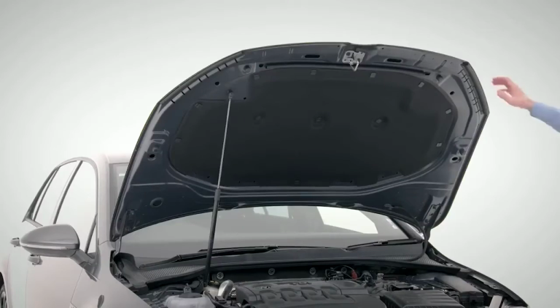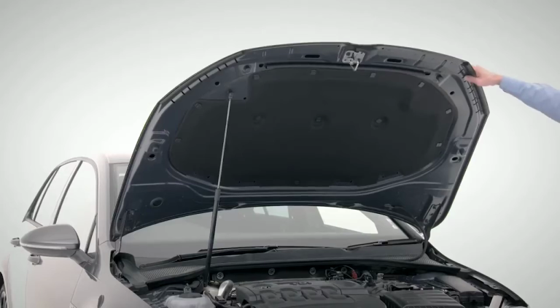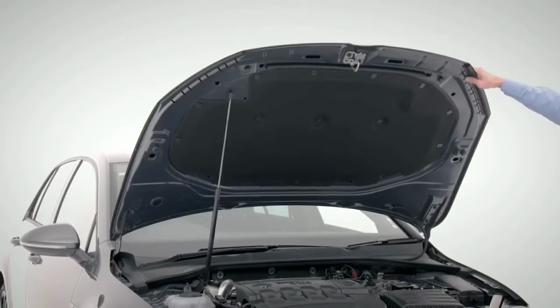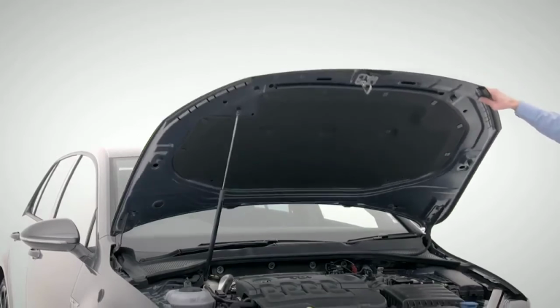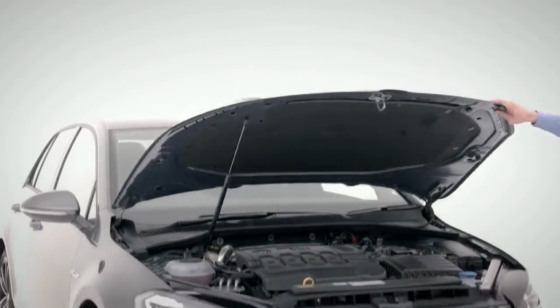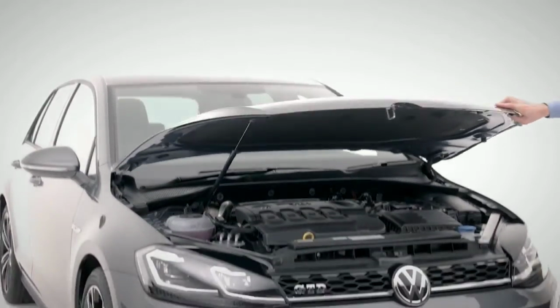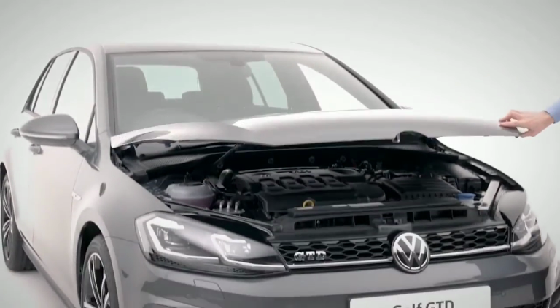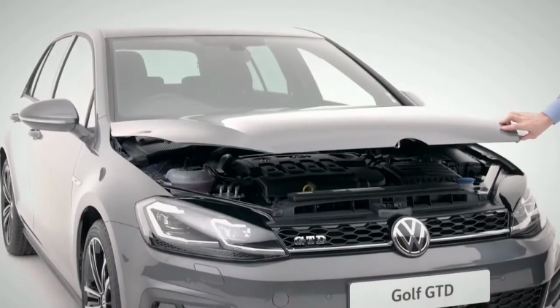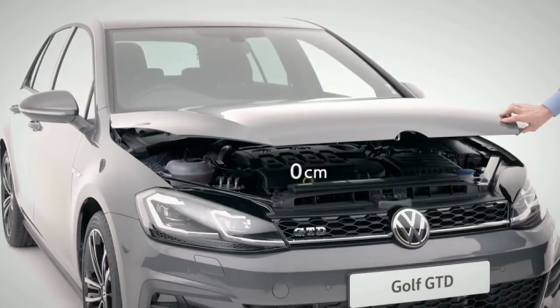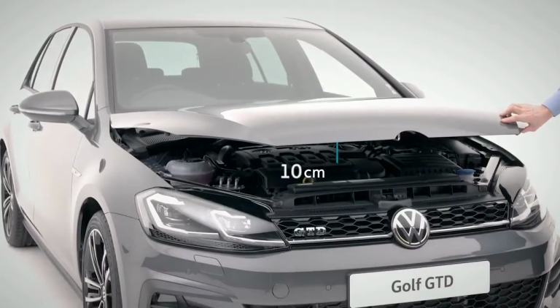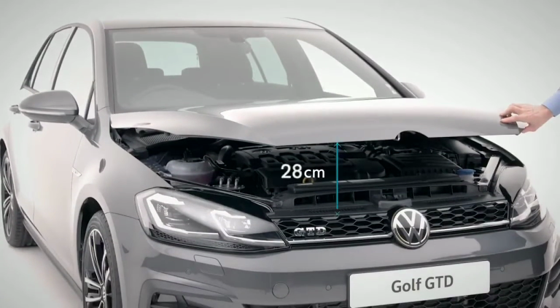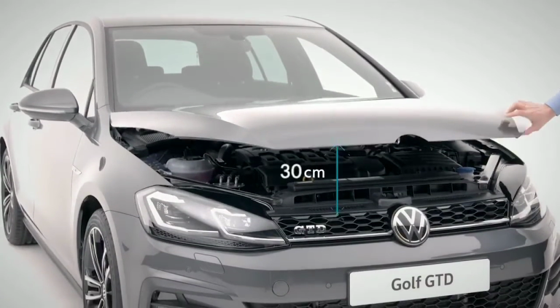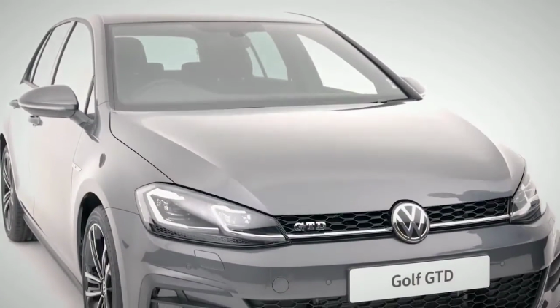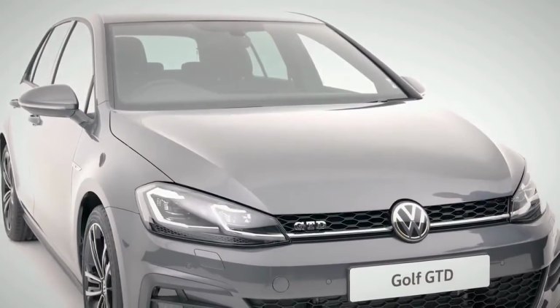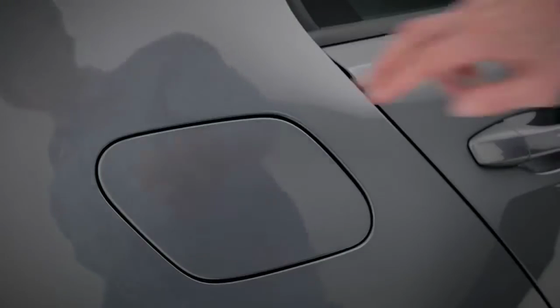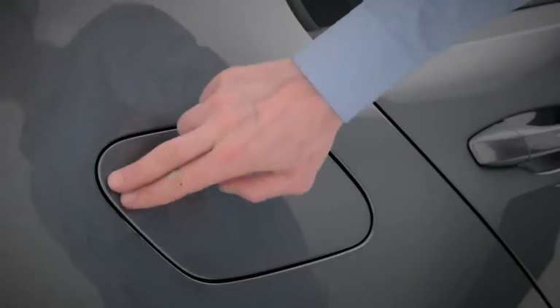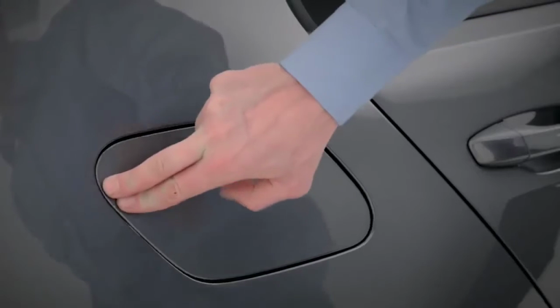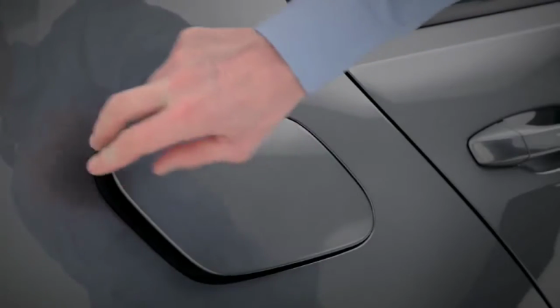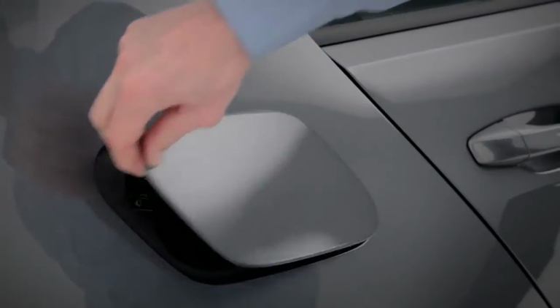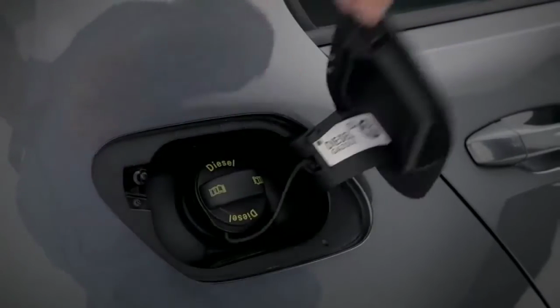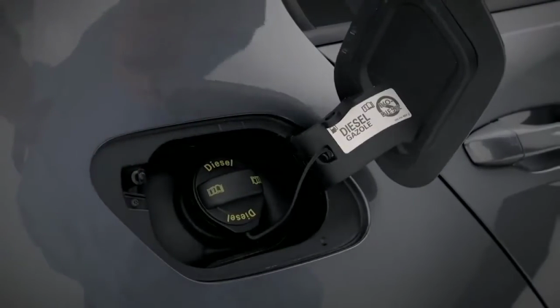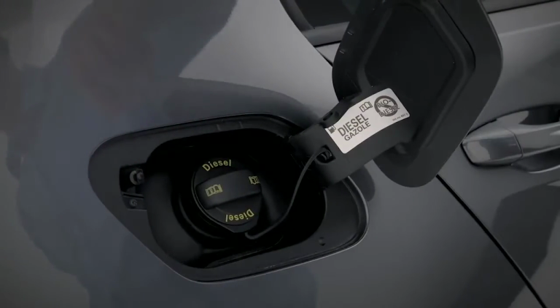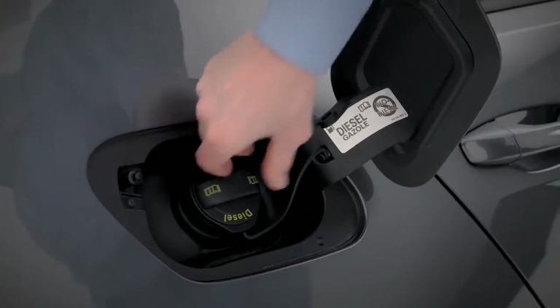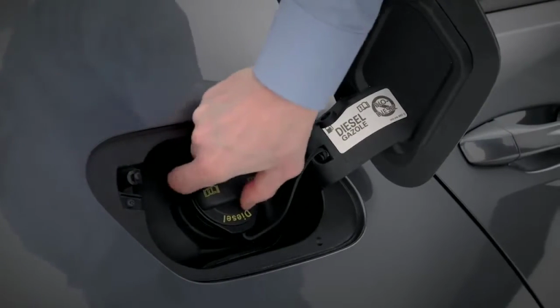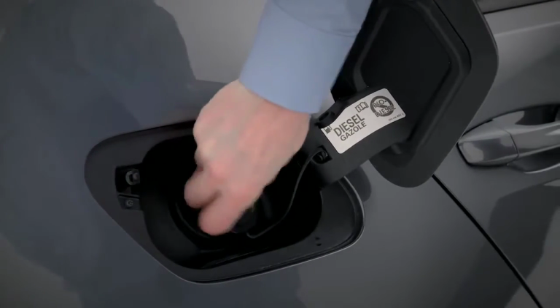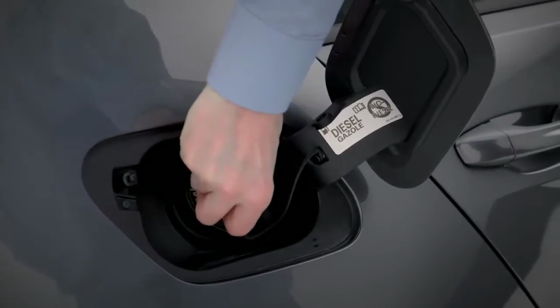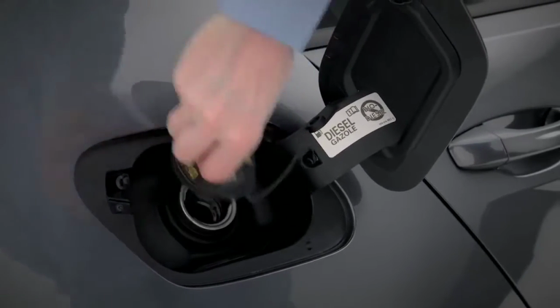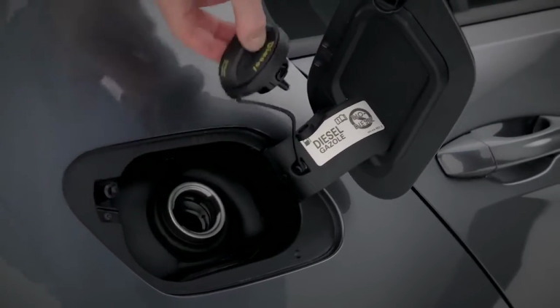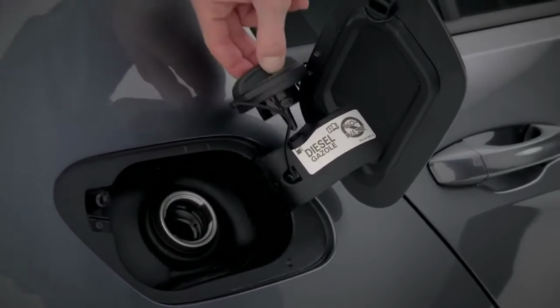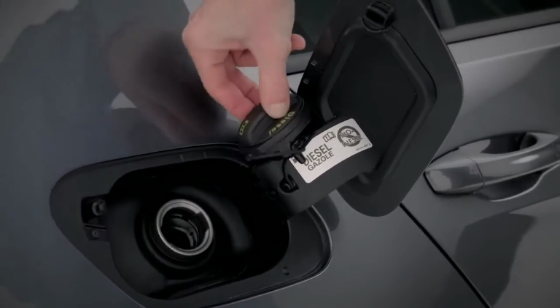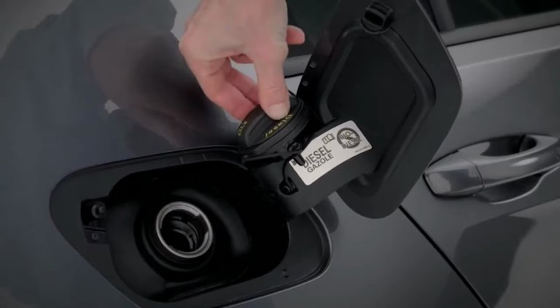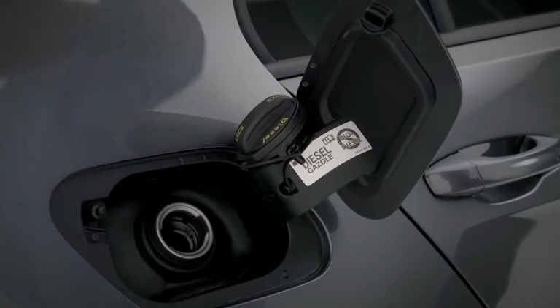To close the bonnet, simply drop it from a height of 30 centimetres. When you need to refuel your GTD, simply press the tank flap button inwards, unscrew the cap and place it here.